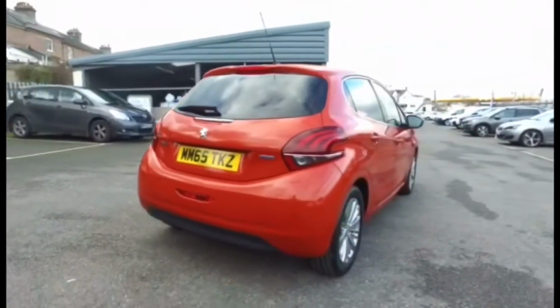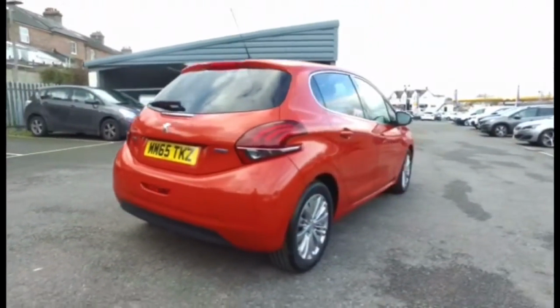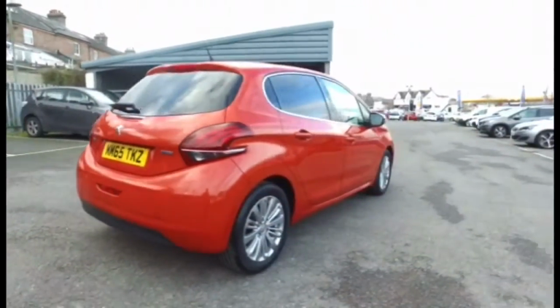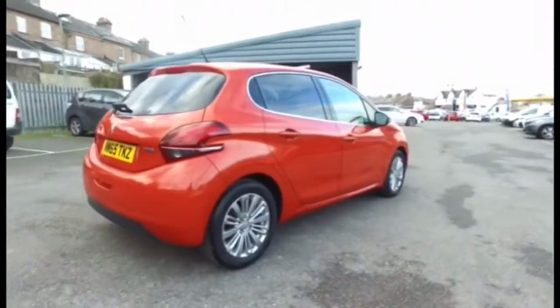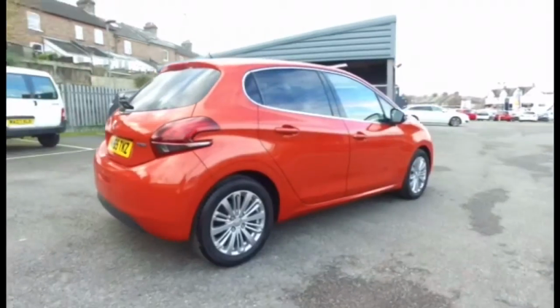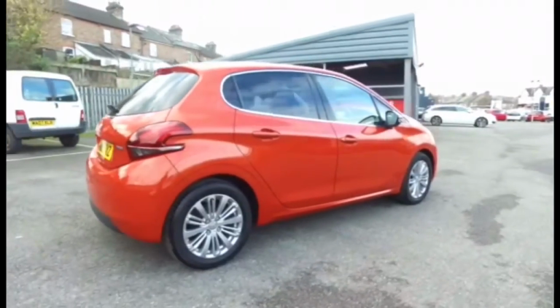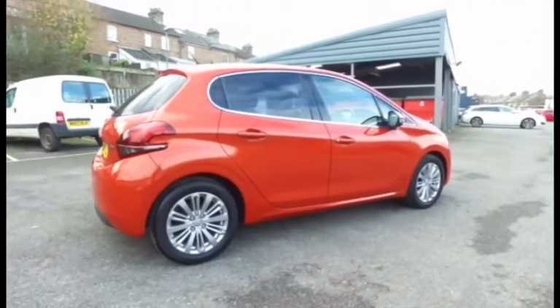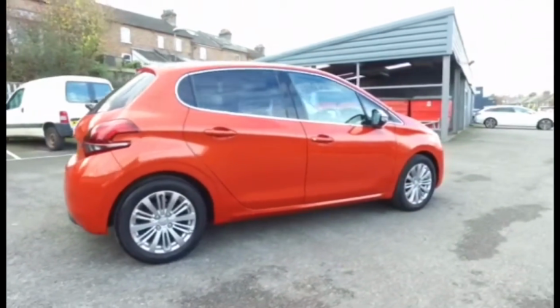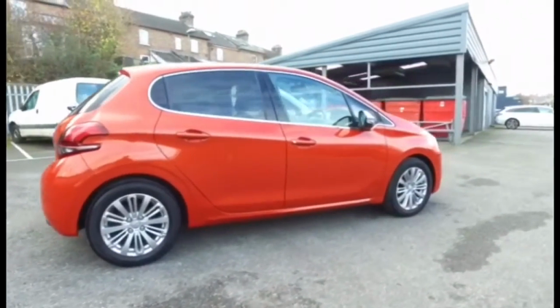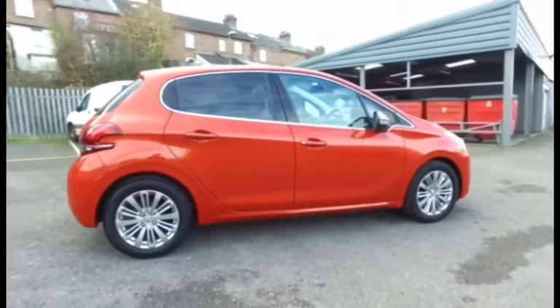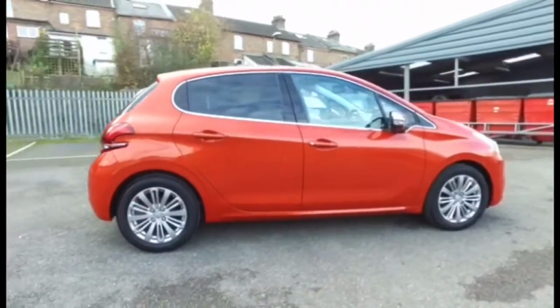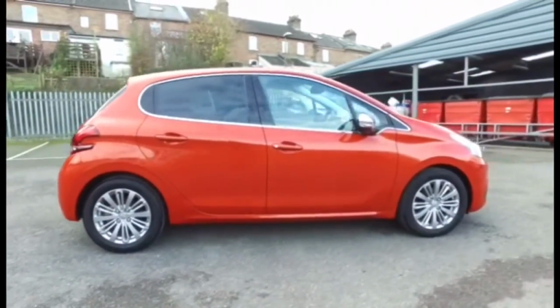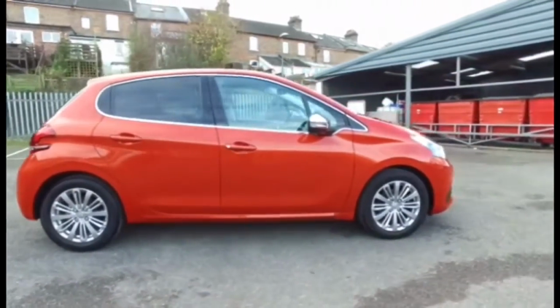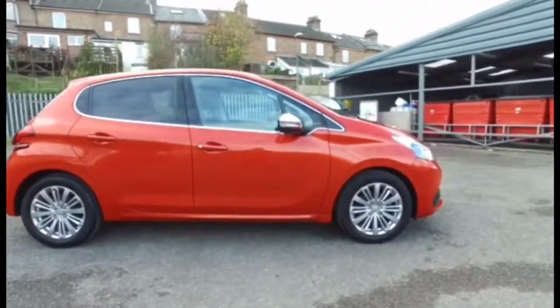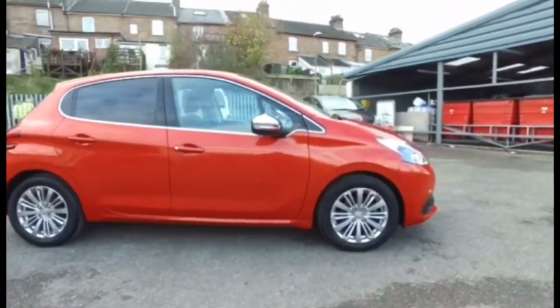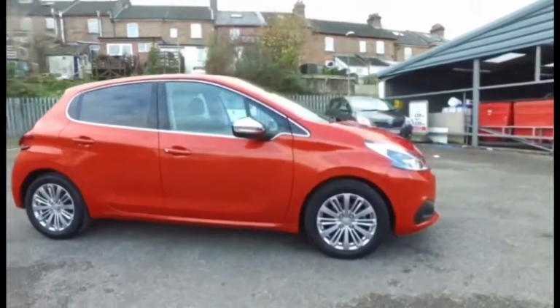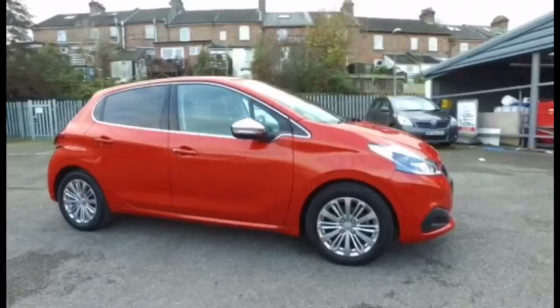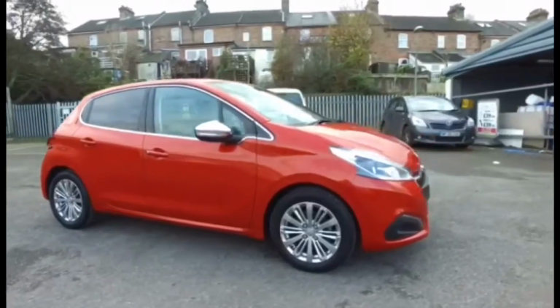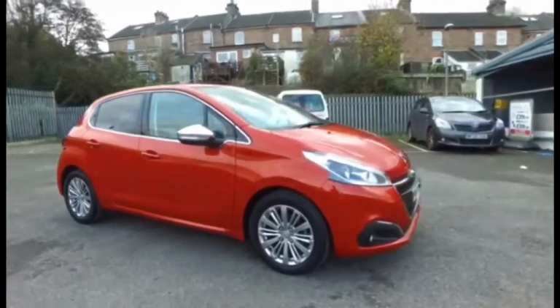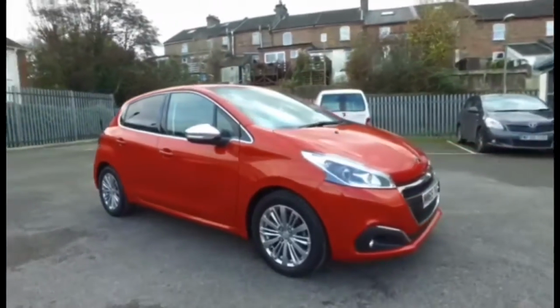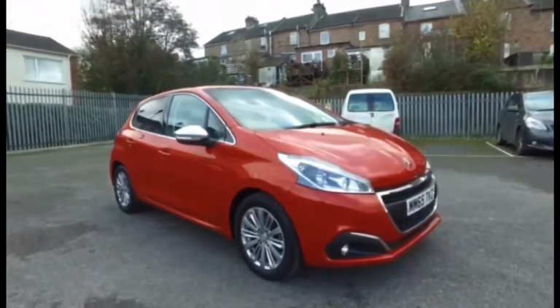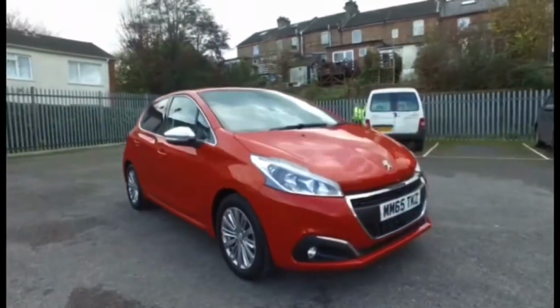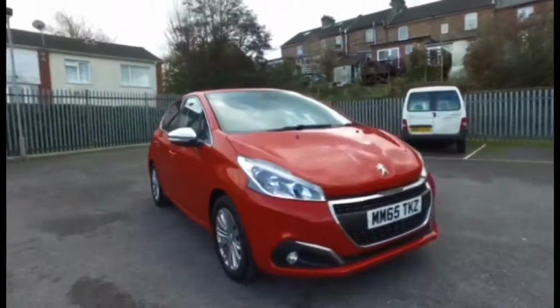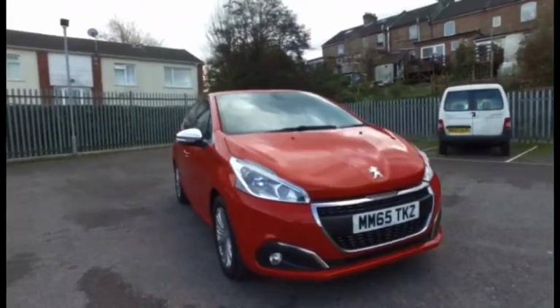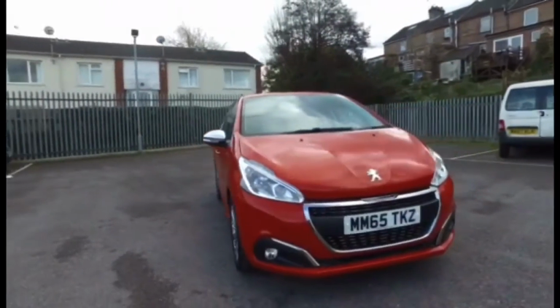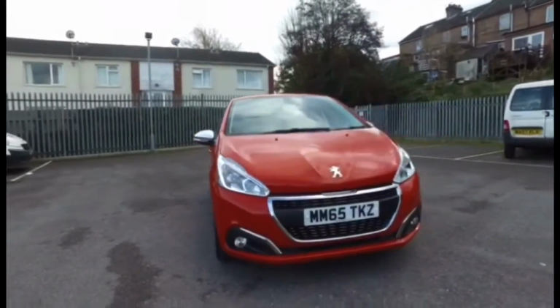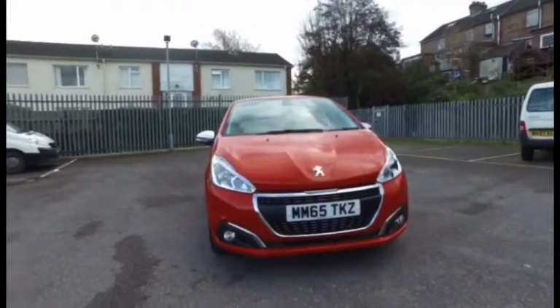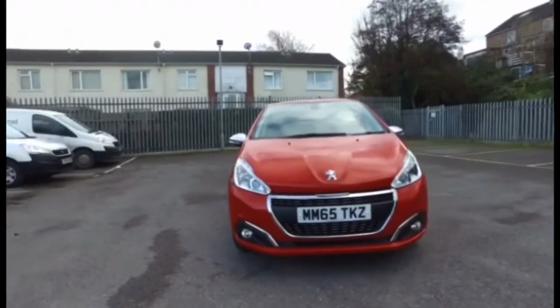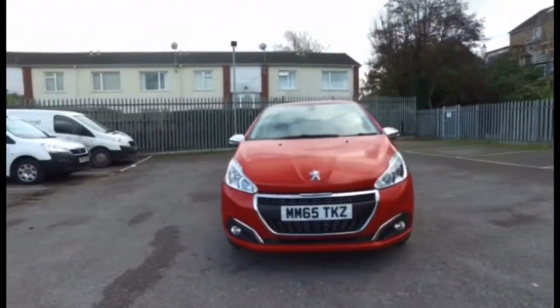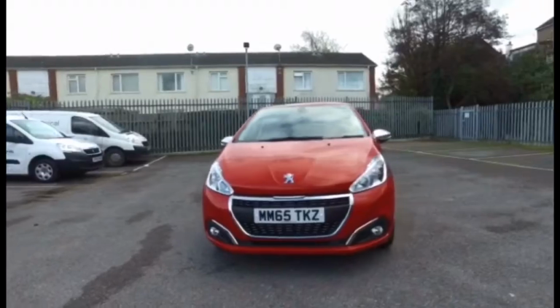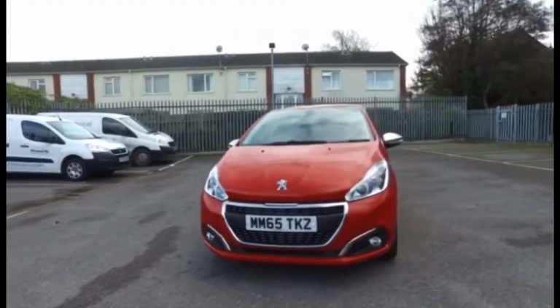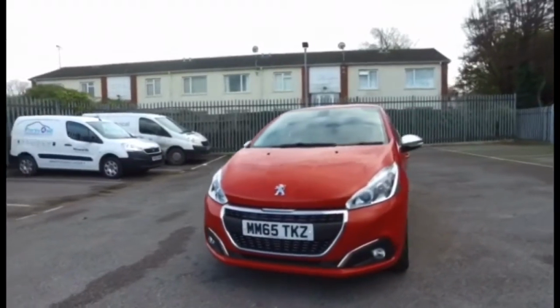This is the five-door version, and it really is quite a nice colour, adding a bit of a splash to the normal colours you see regularly.